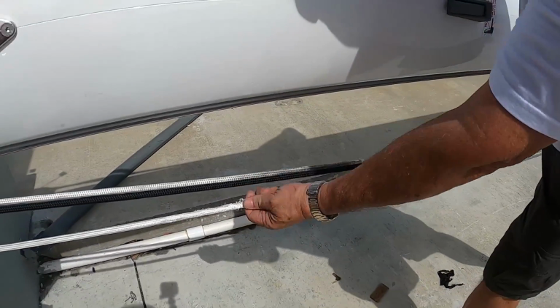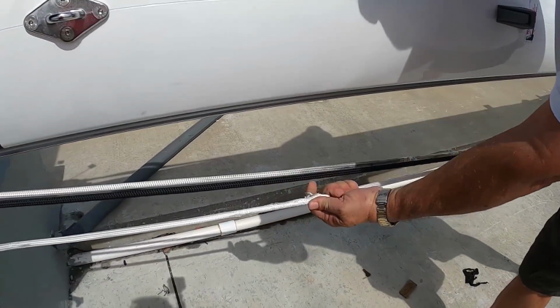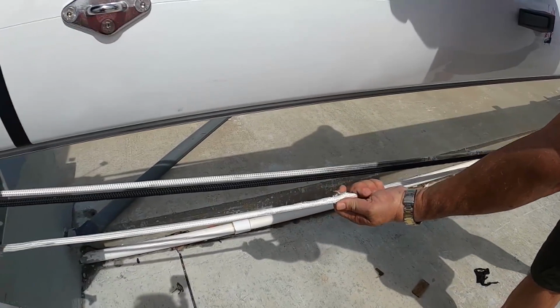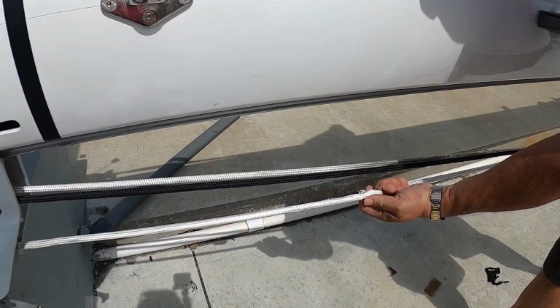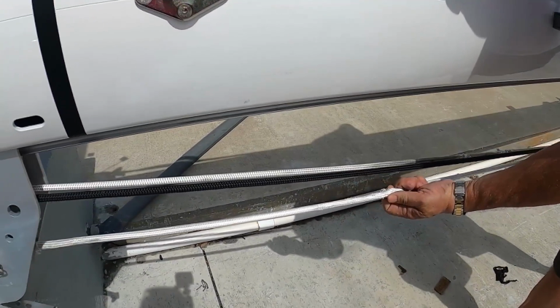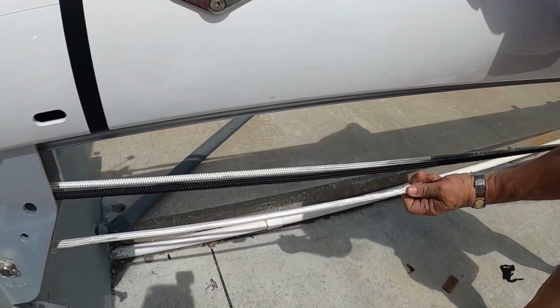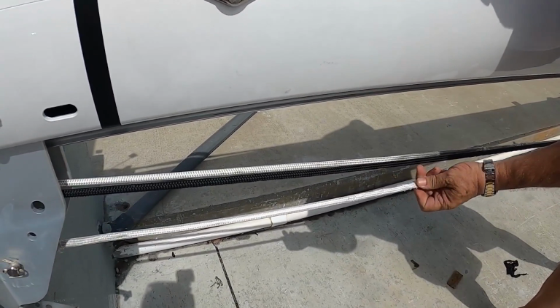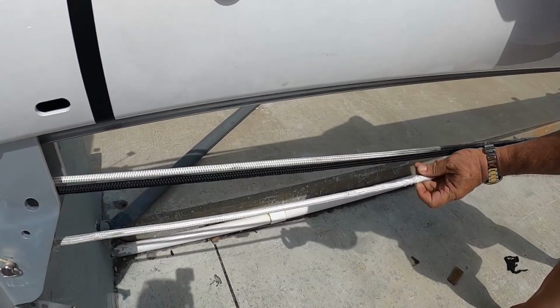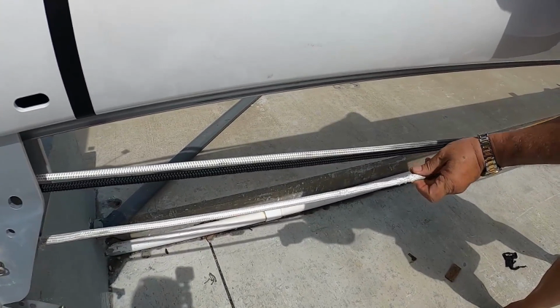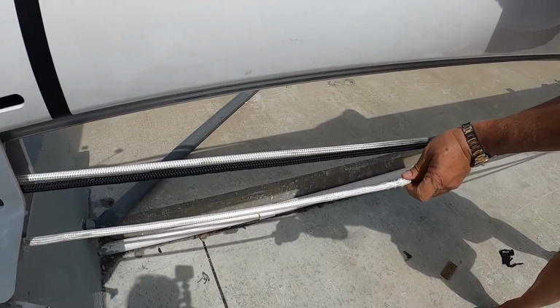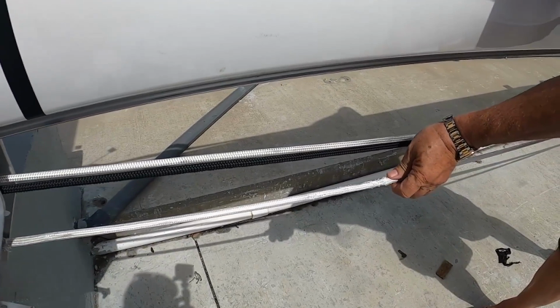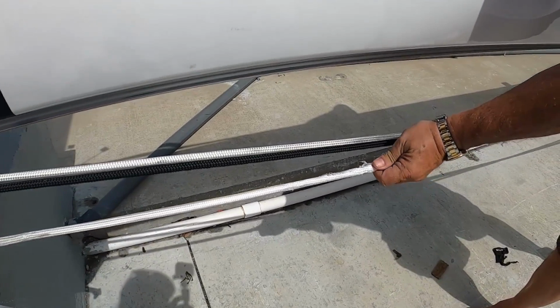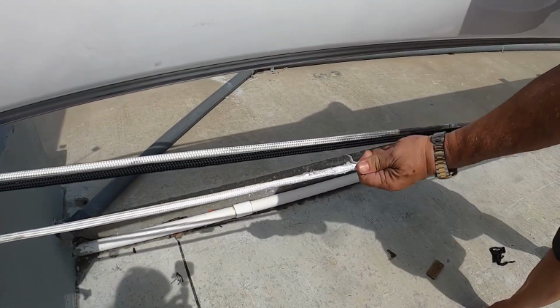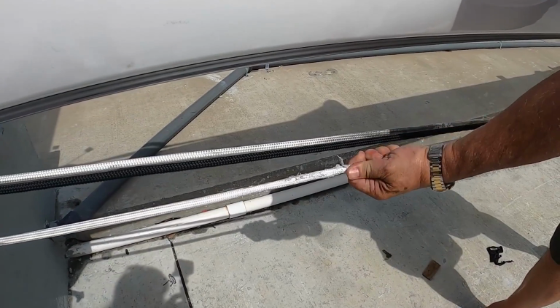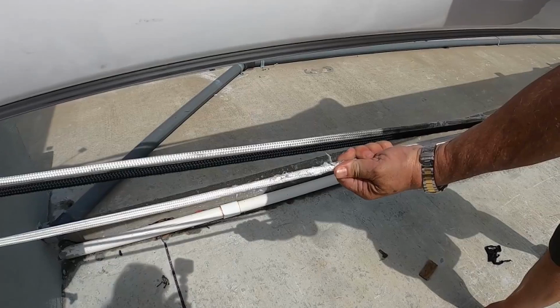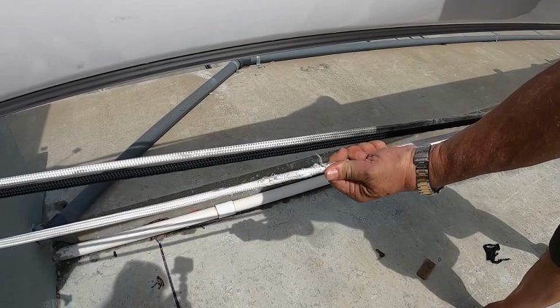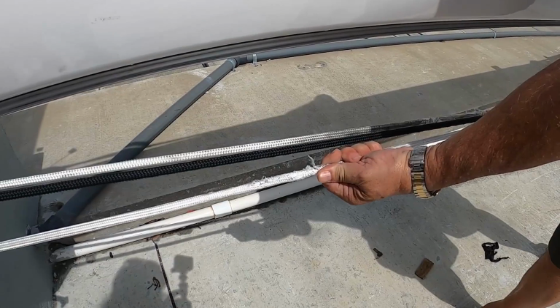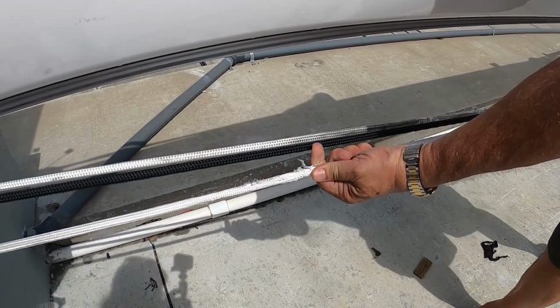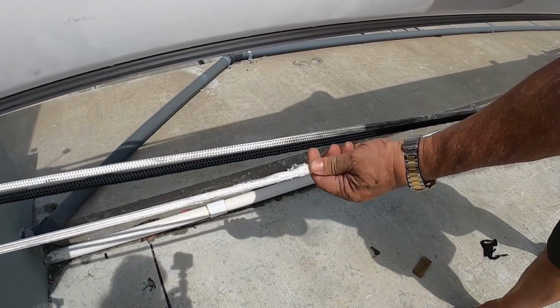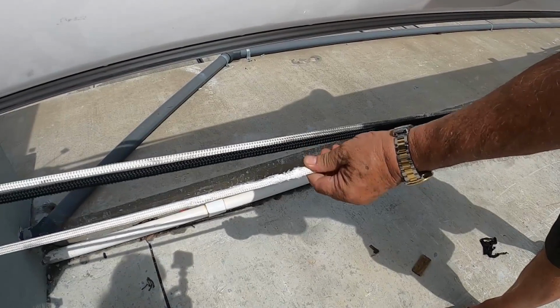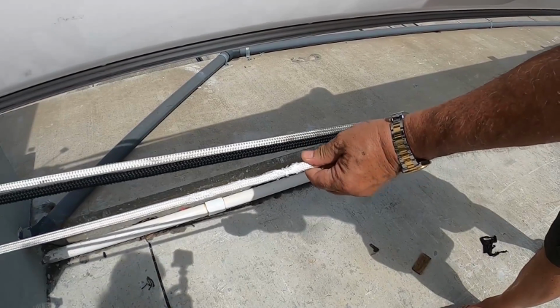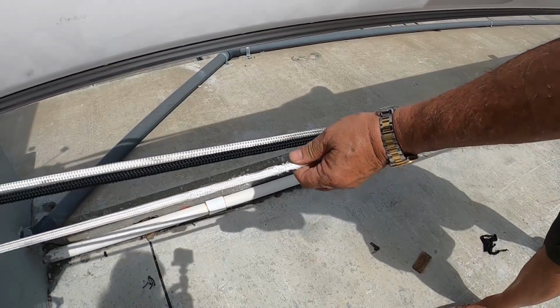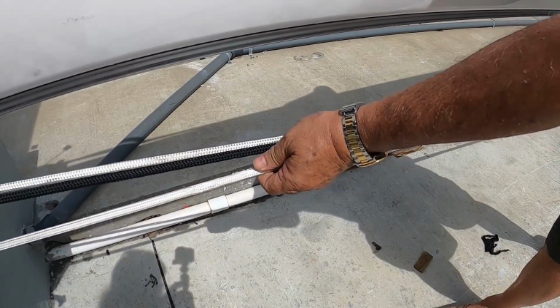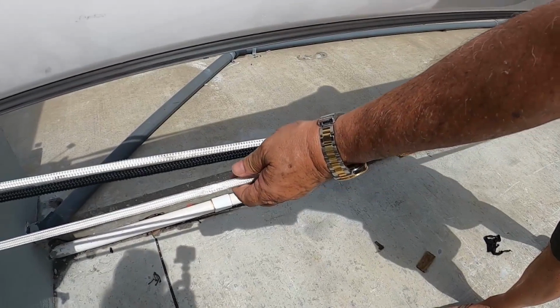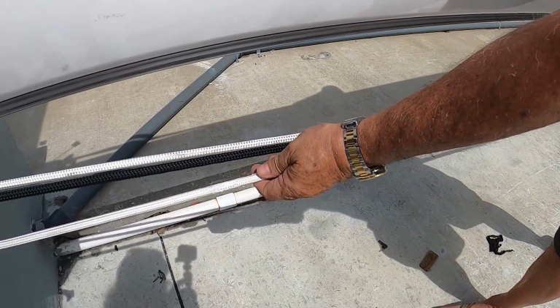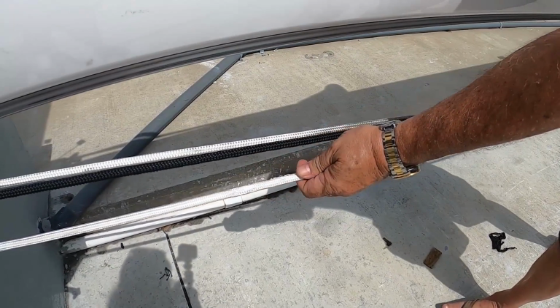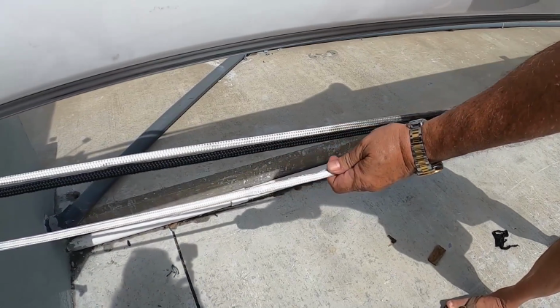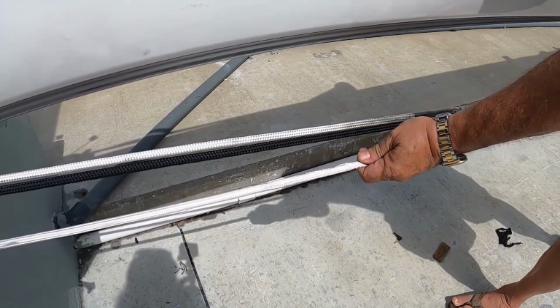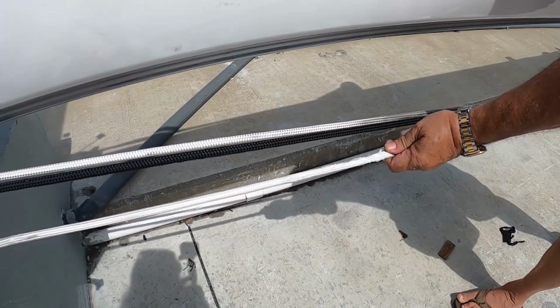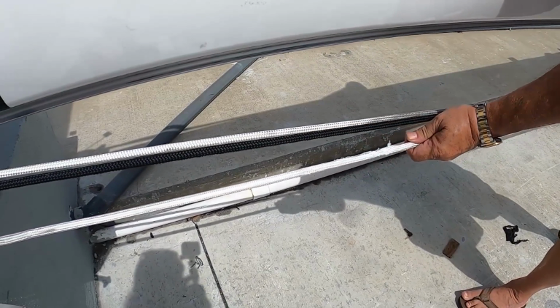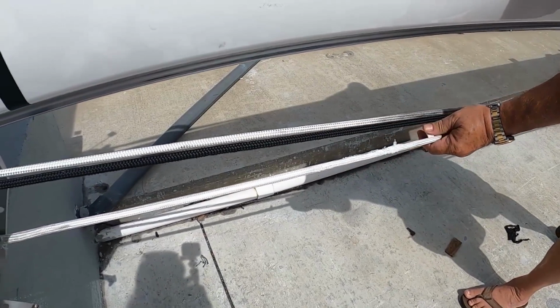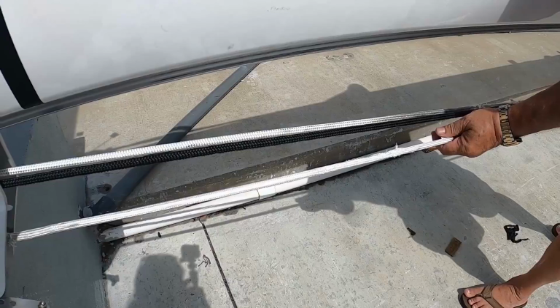This Dyneema is unbelievable — it doesn't chafe. It's probably taken a hard beating here, but it holds up. It's very, very good to have this. We have that on our boat on virtually every line.